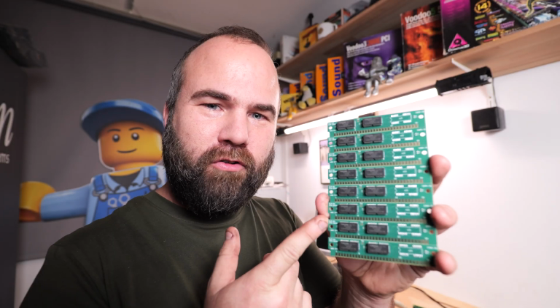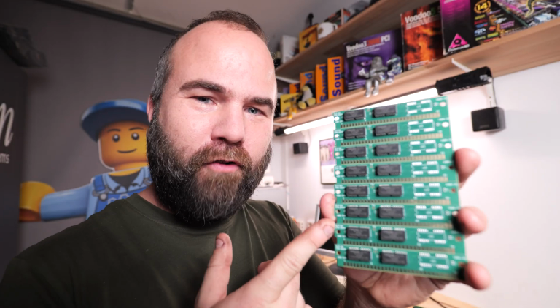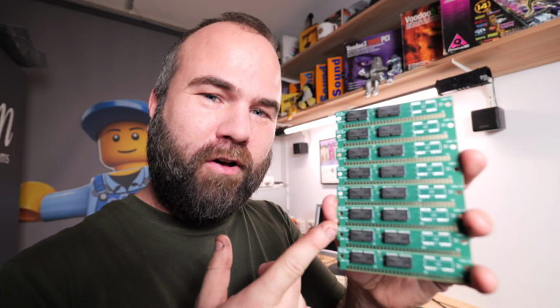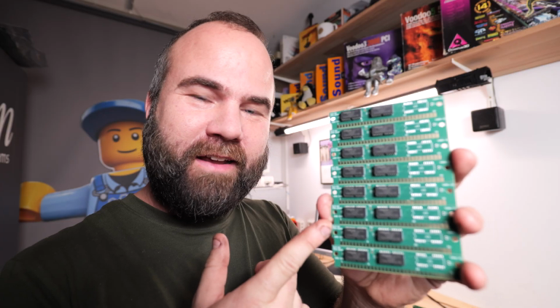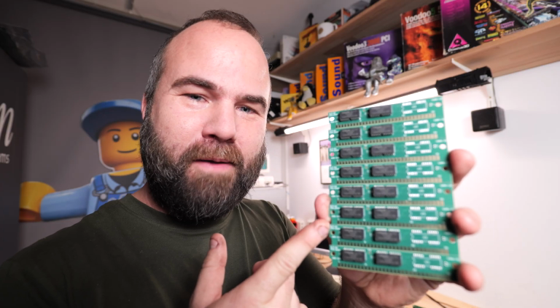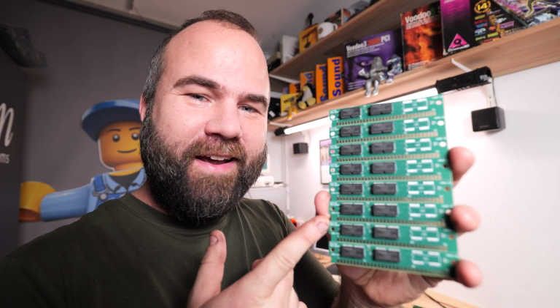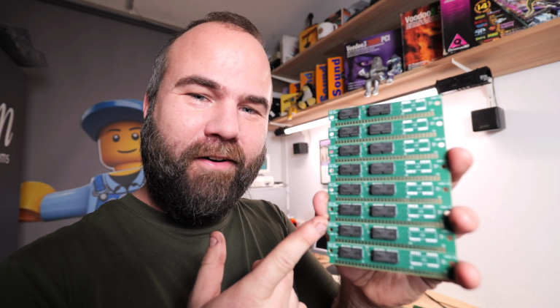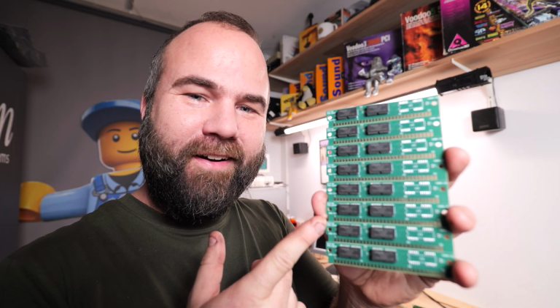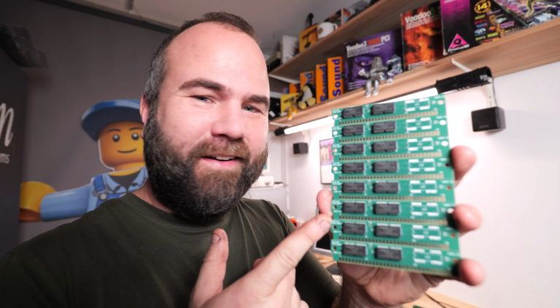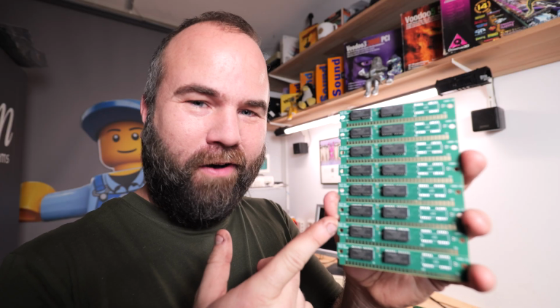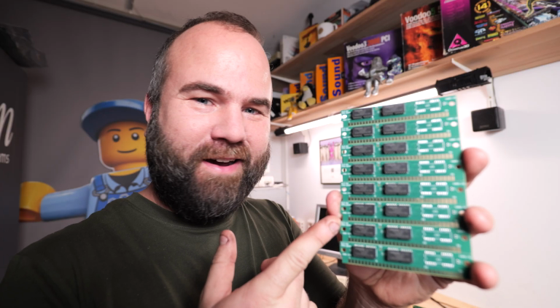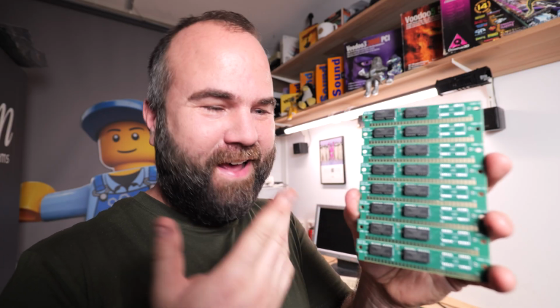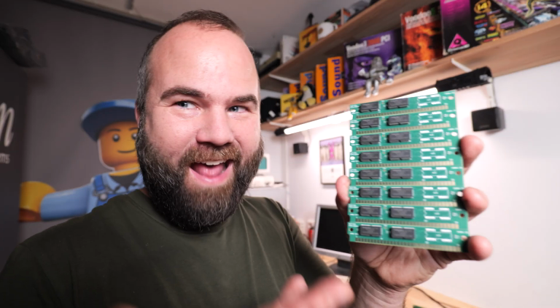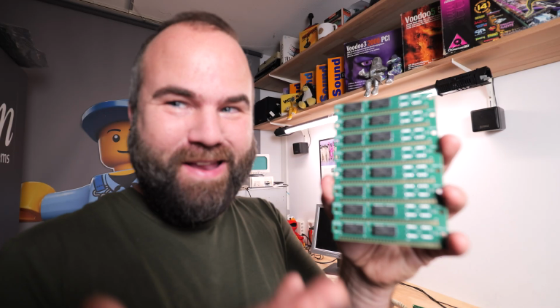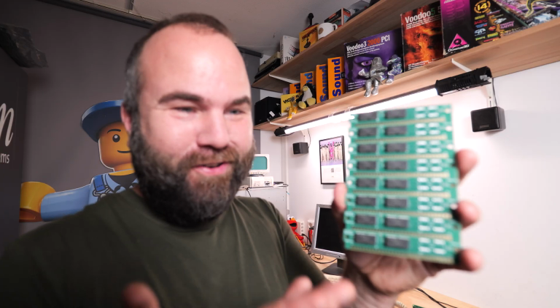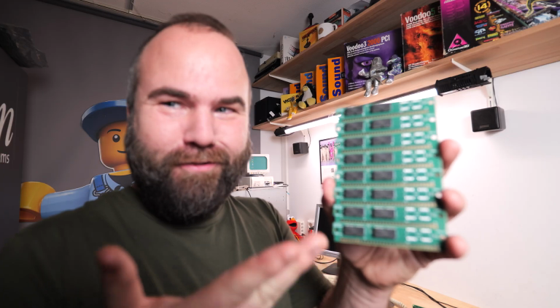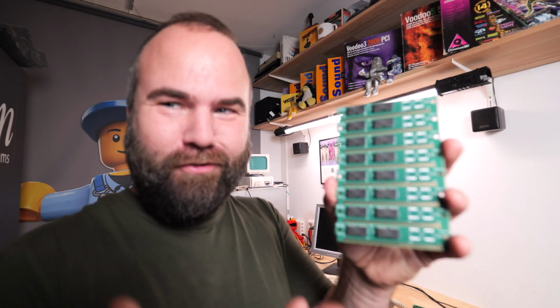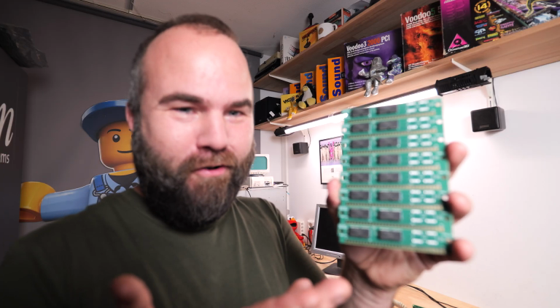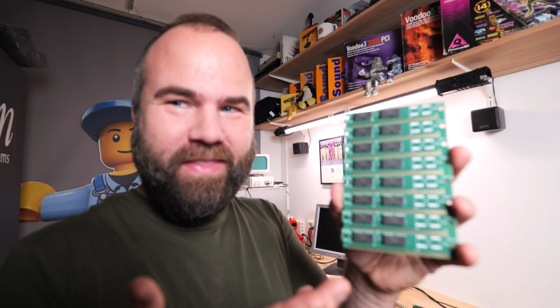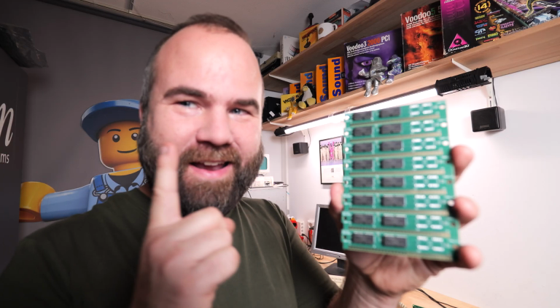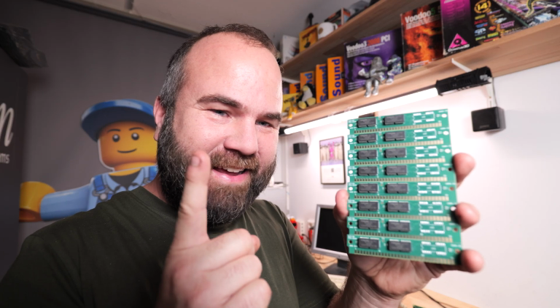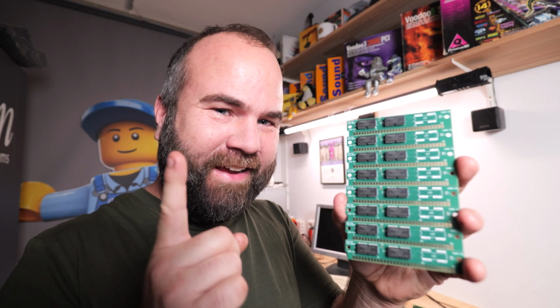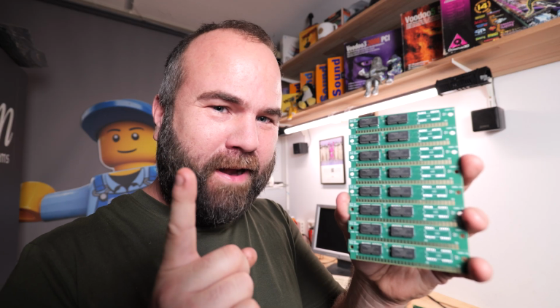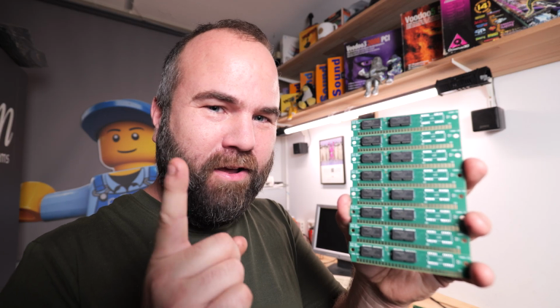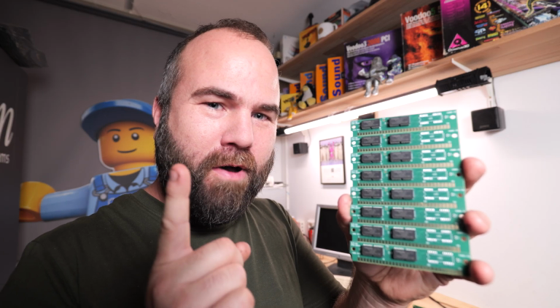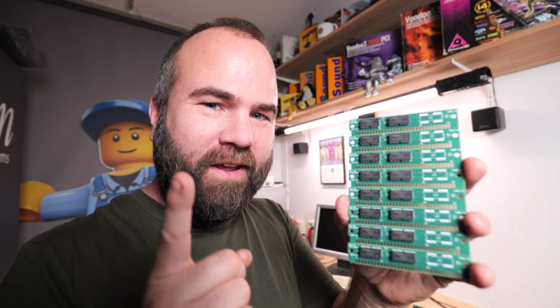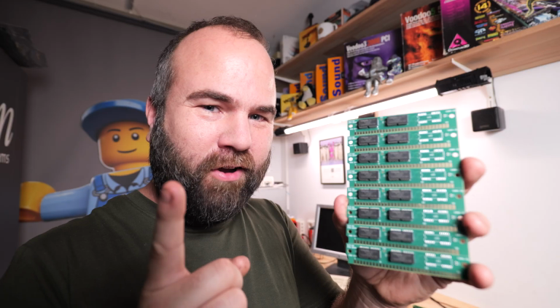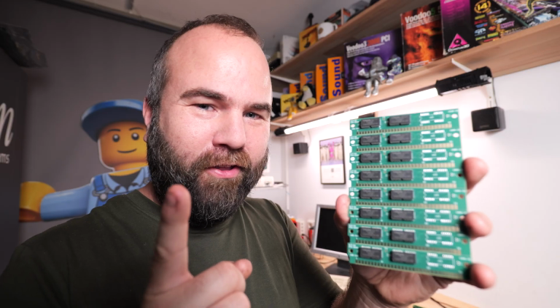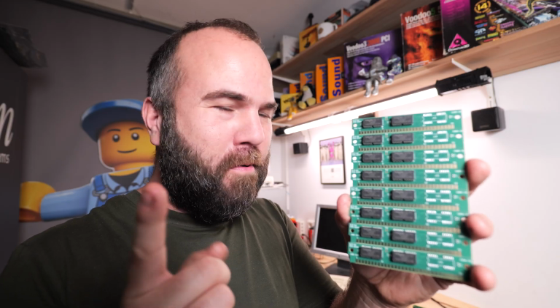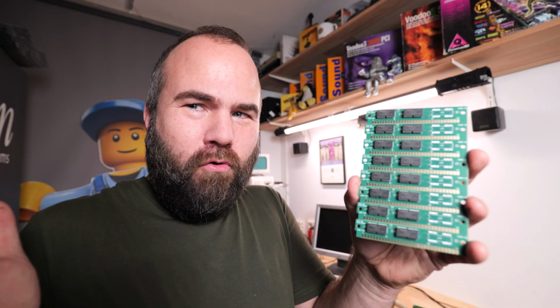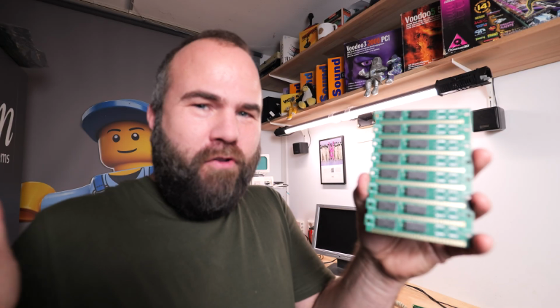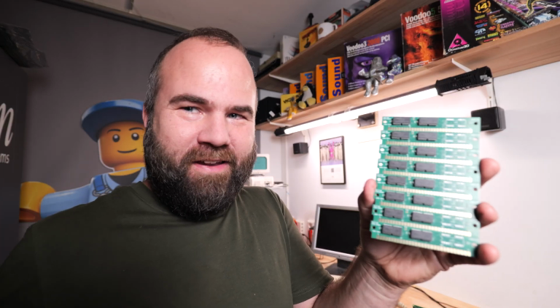My short advice is: go to the Kickstarter campaign, click on order and go for it — because 30-pin SIMMs in 2024 is great, and the nice thing is the Kickstarter campaign almost hit its goal, so you have no risk.